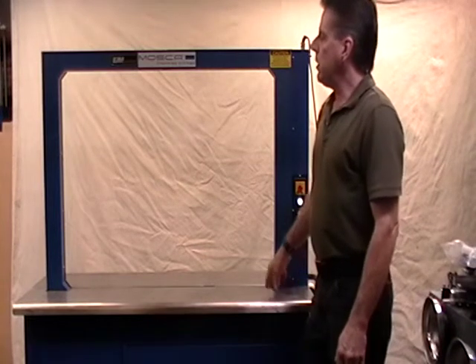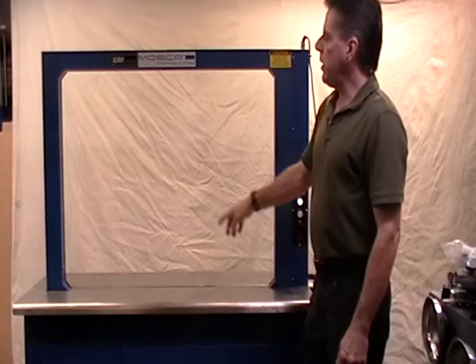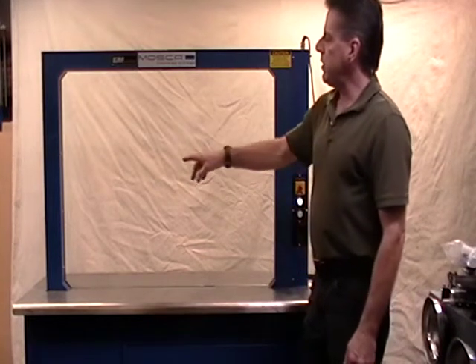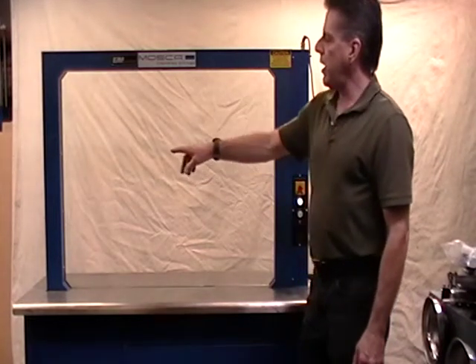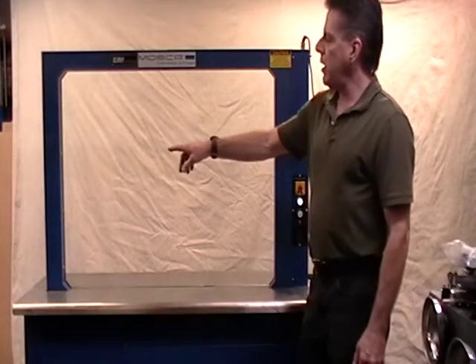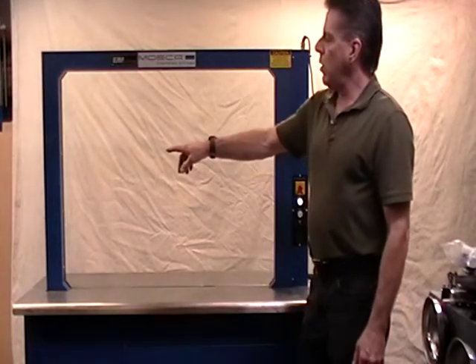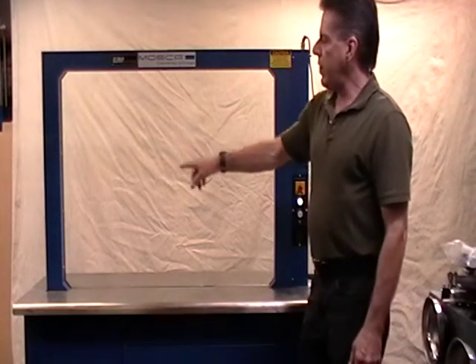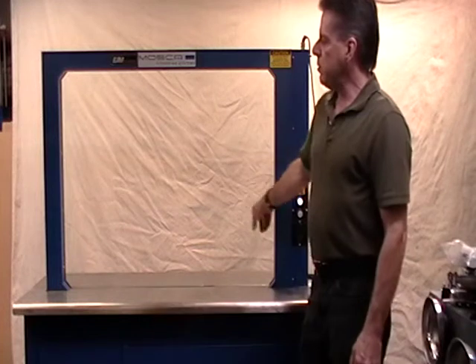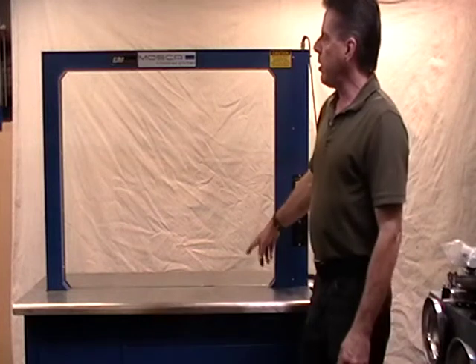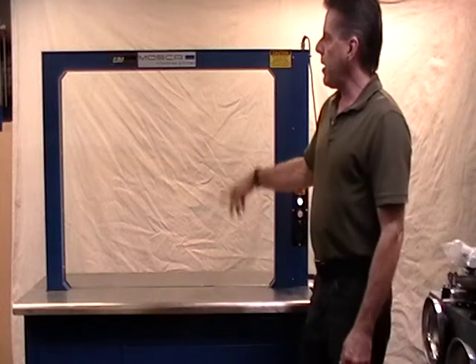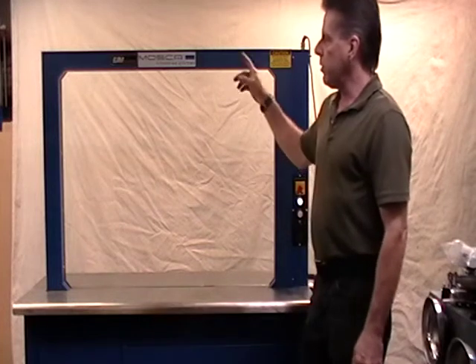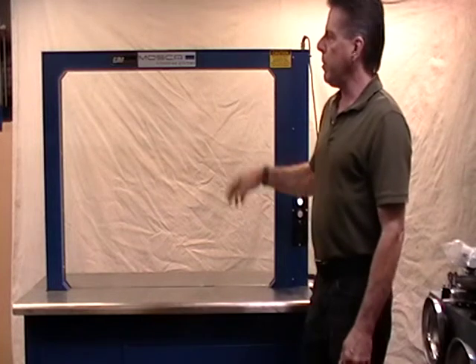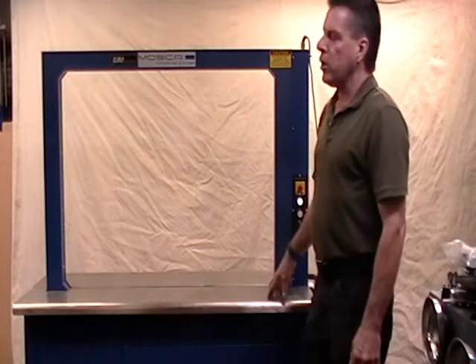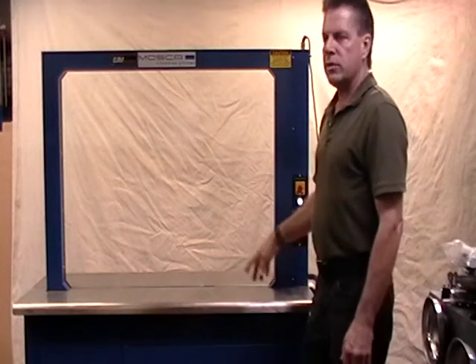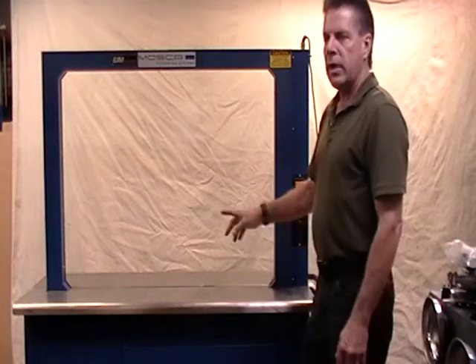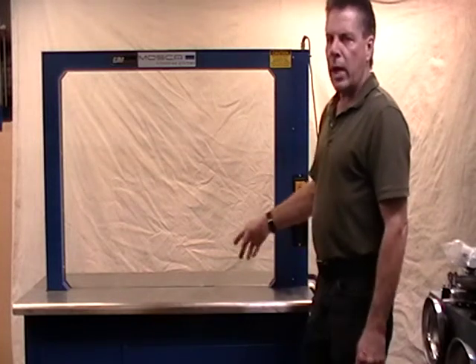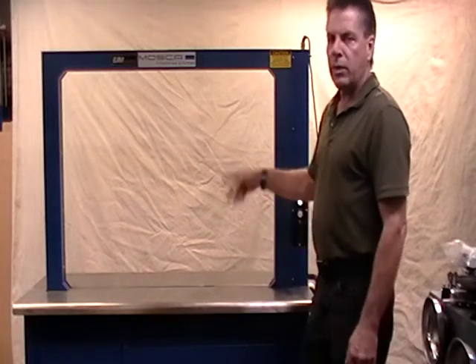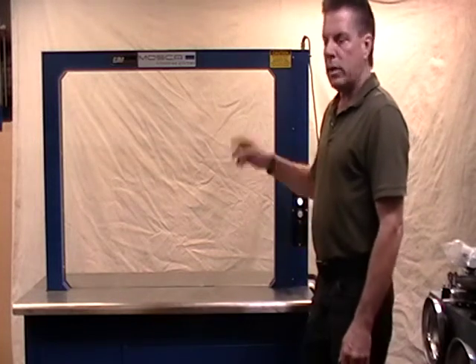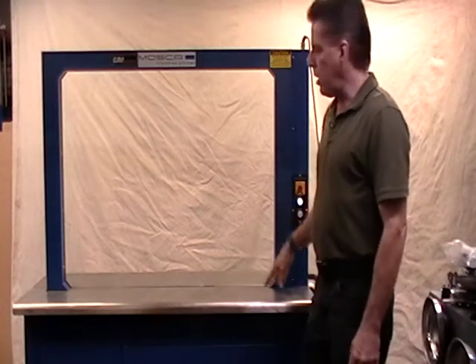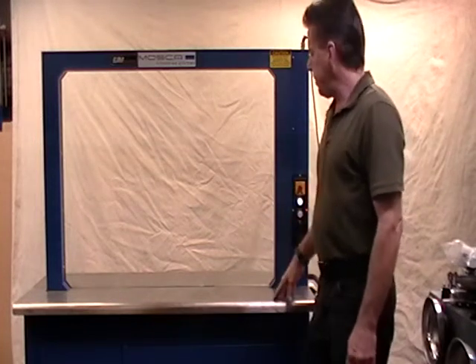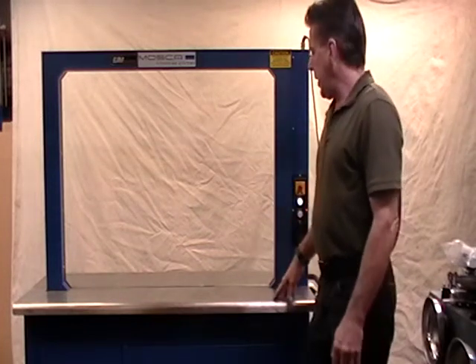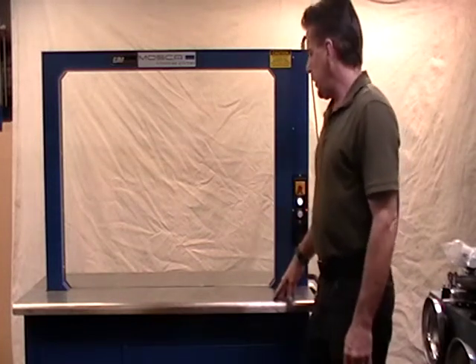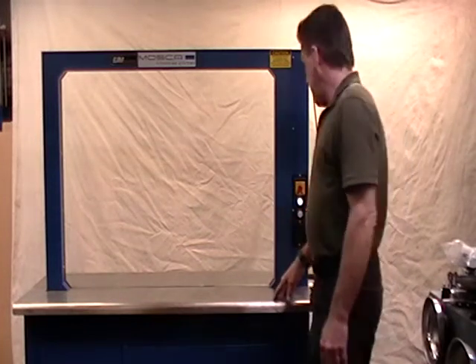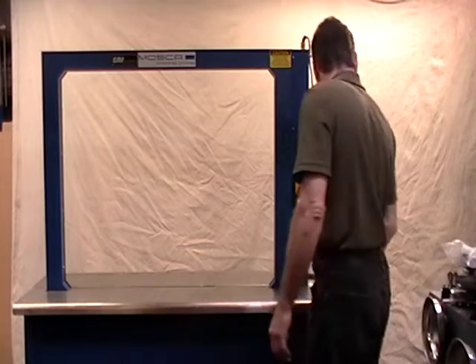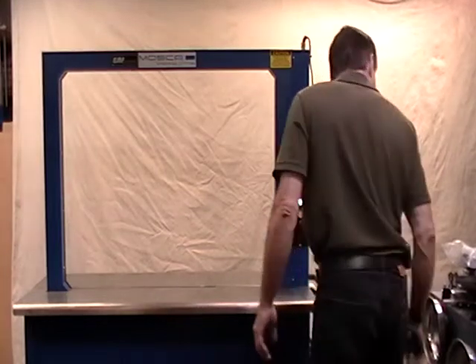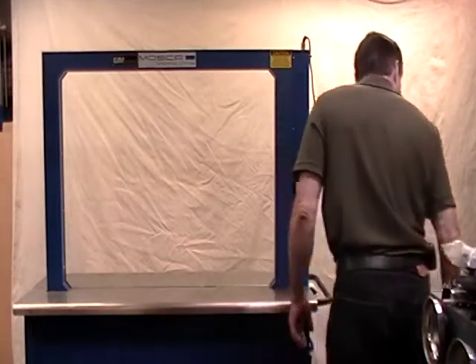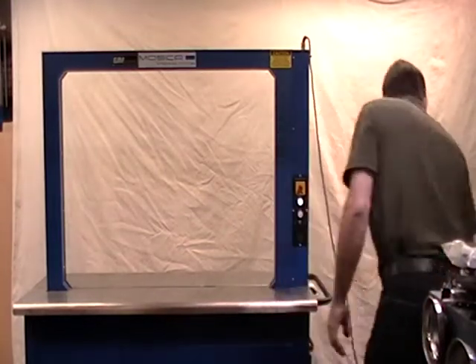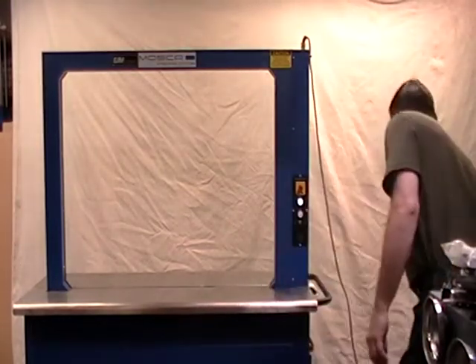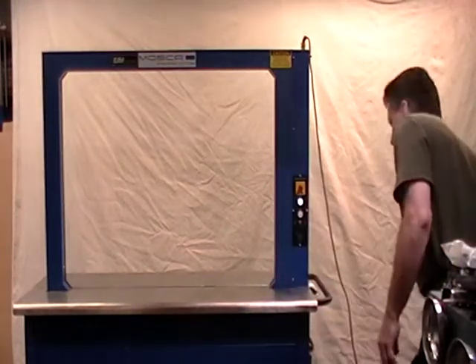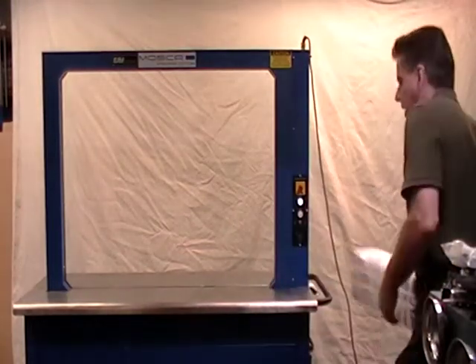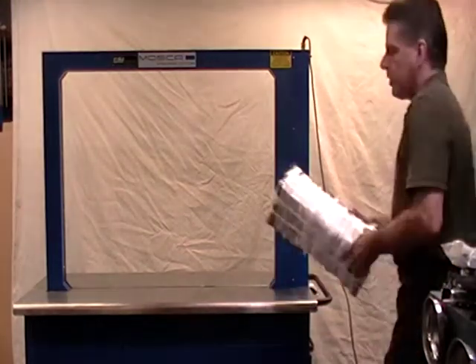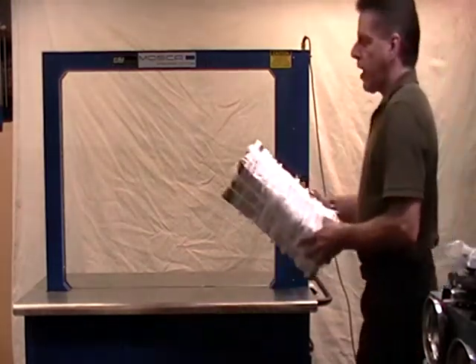This one has a 1000mm by 800mm arch — that's 39 inches wide and 31 inches tall. It is set for a 12mm, or half-inch, strap.